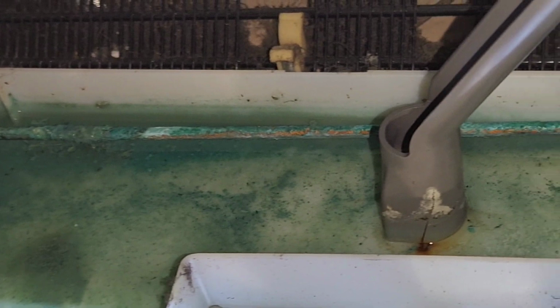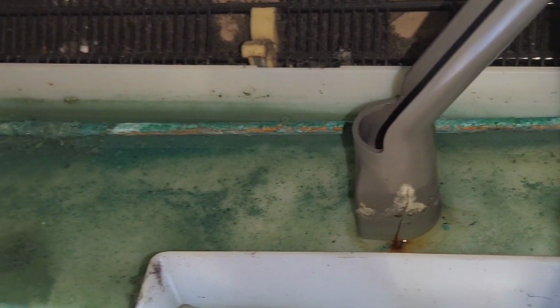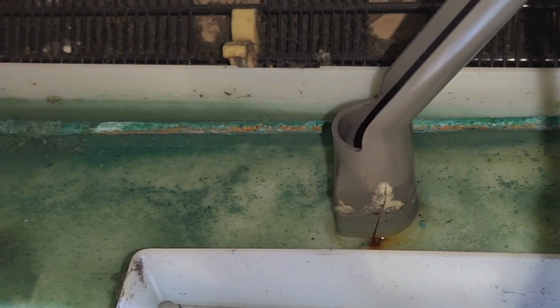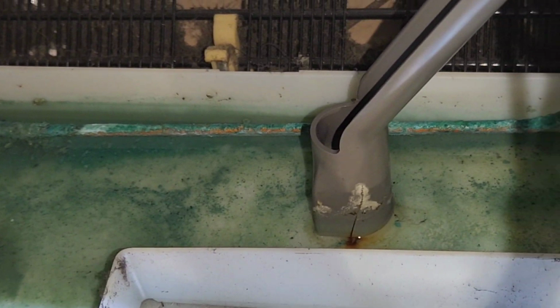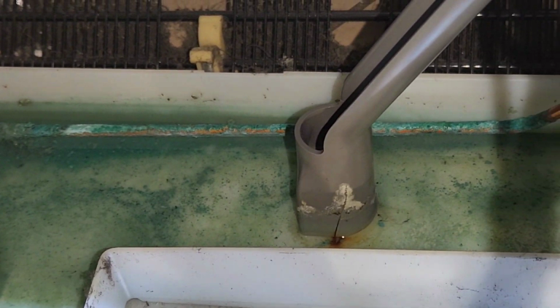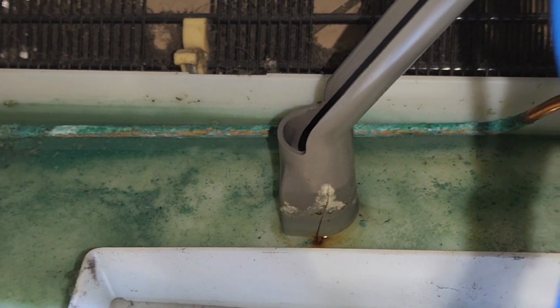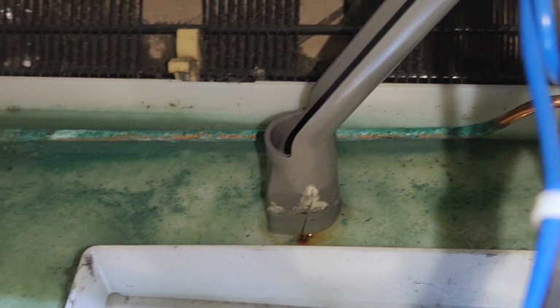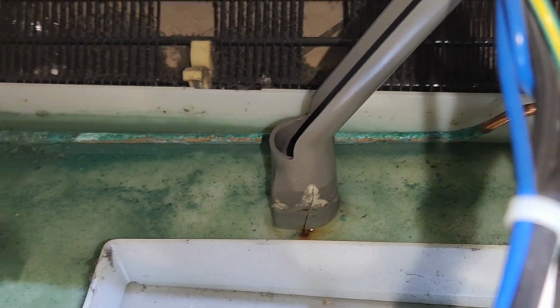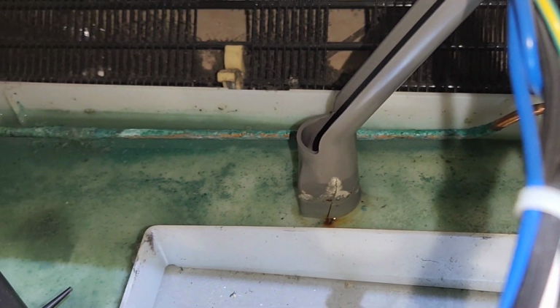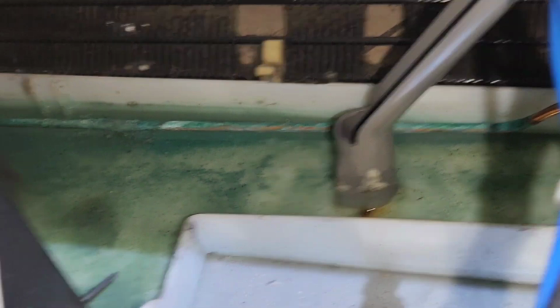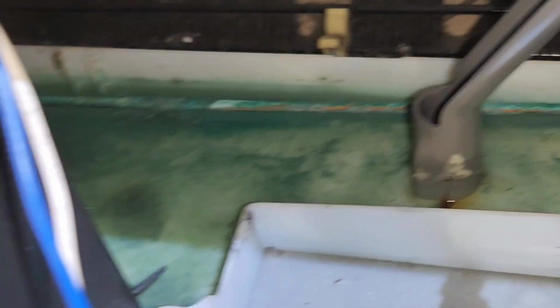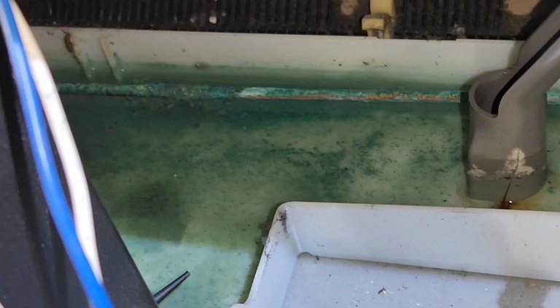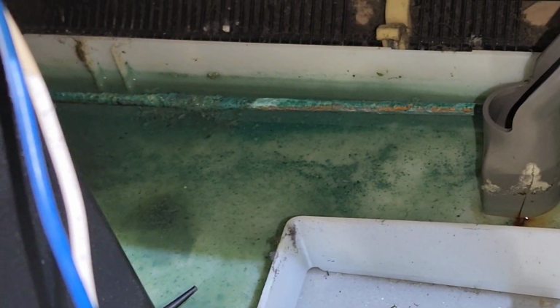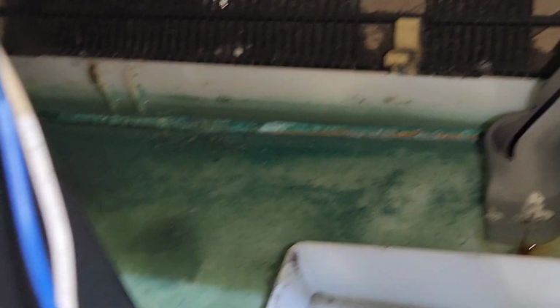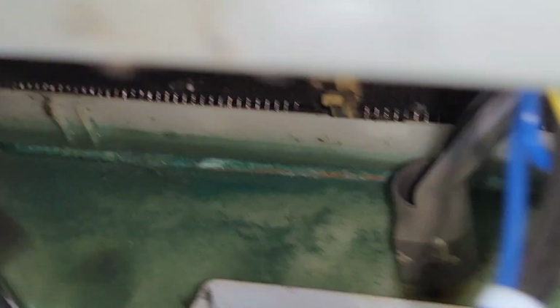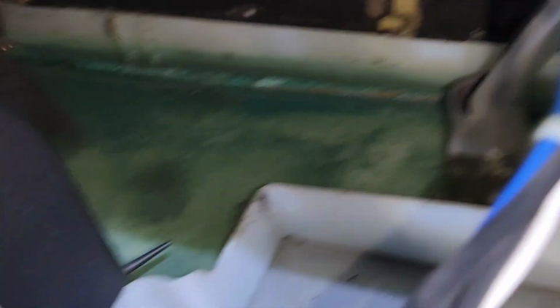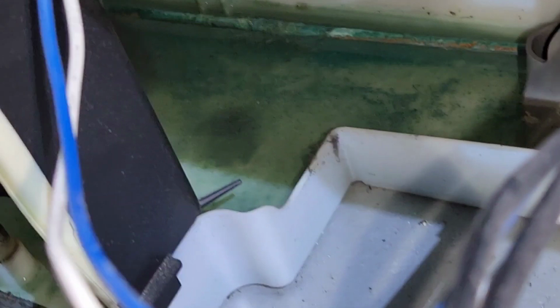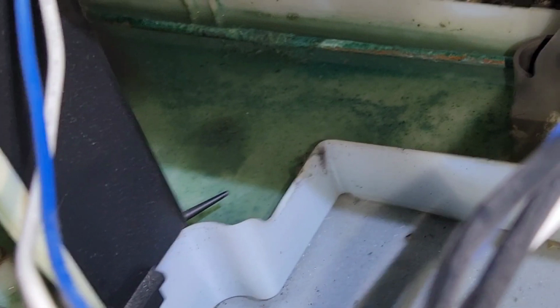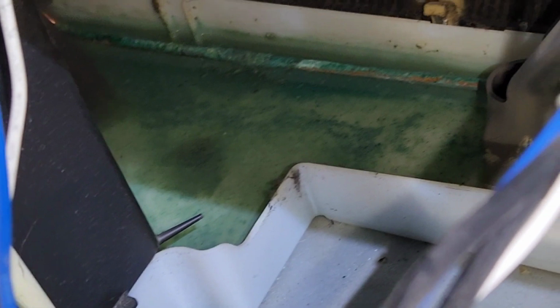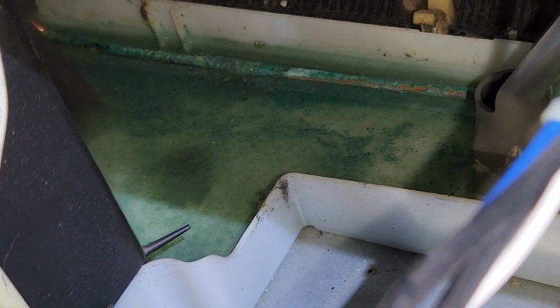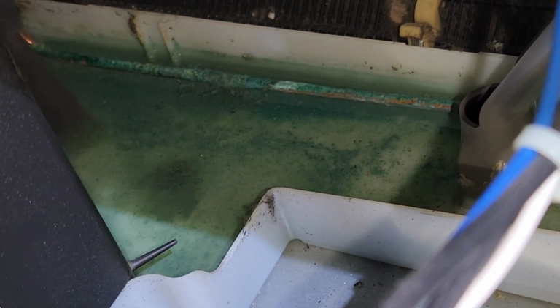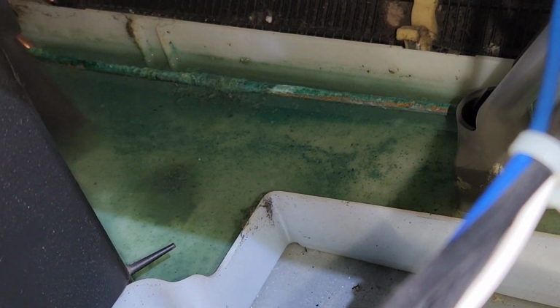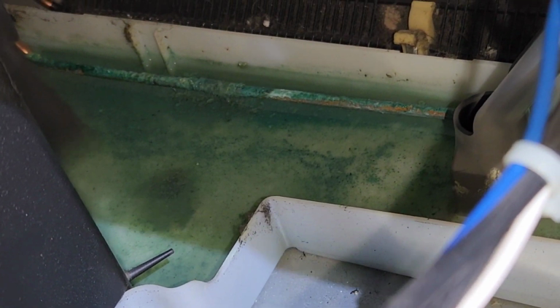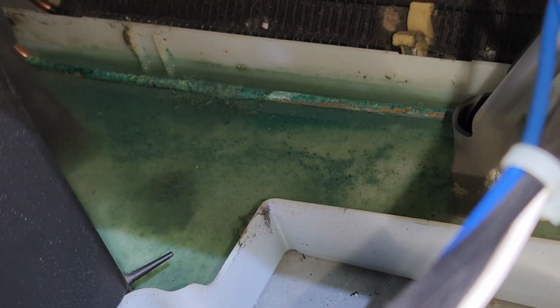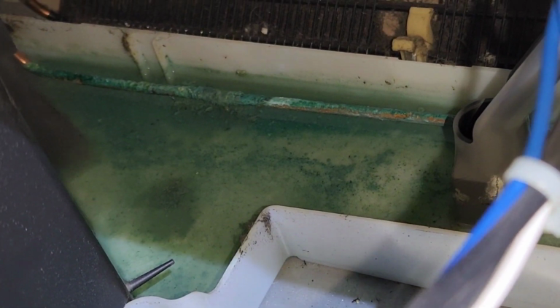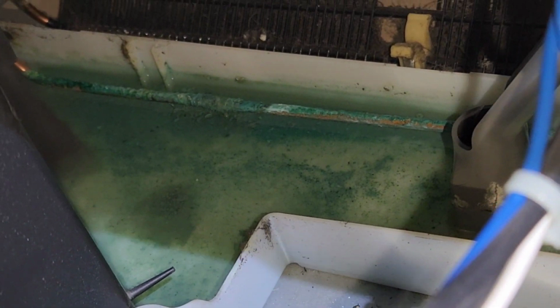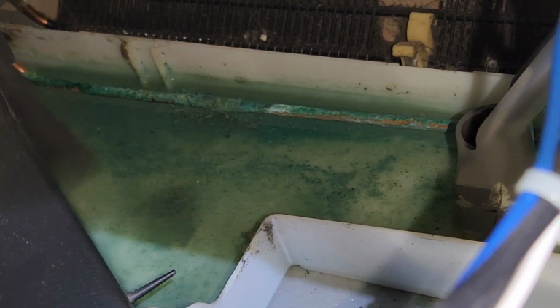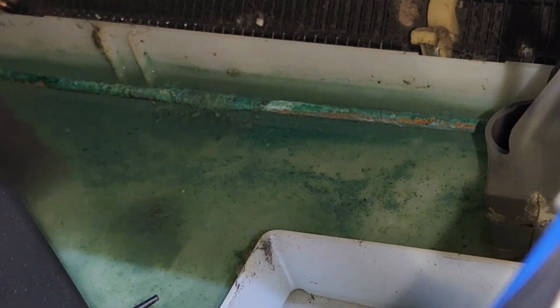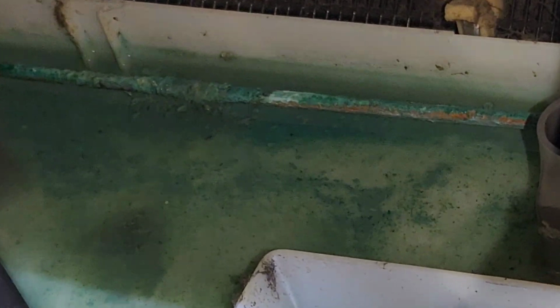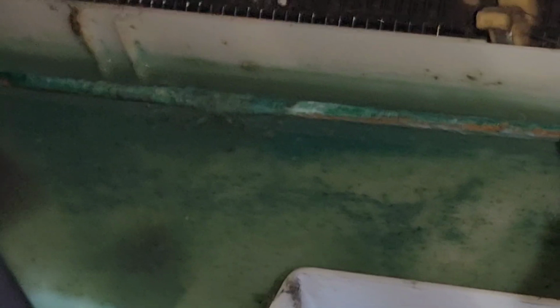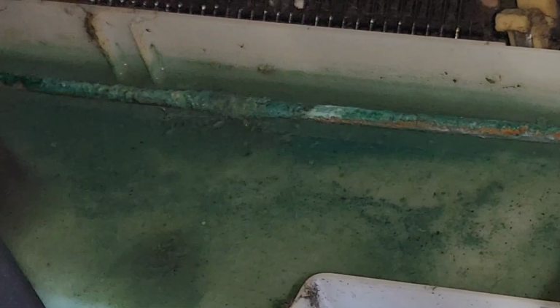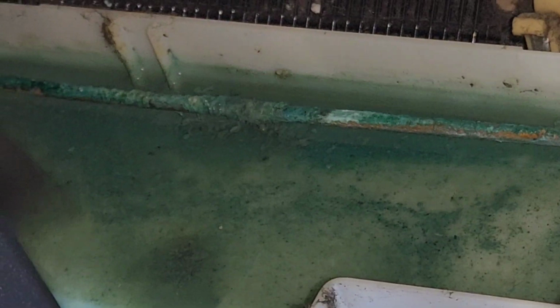So it's low on coolant; it has been leaking refrigerant for some period of time, so all of that needs to be replaced.